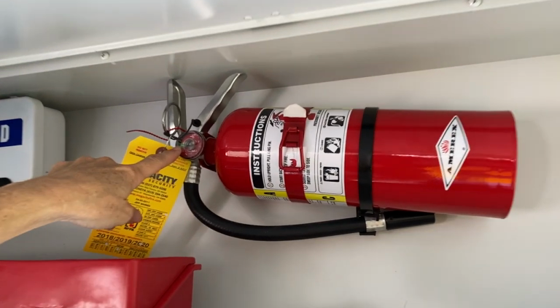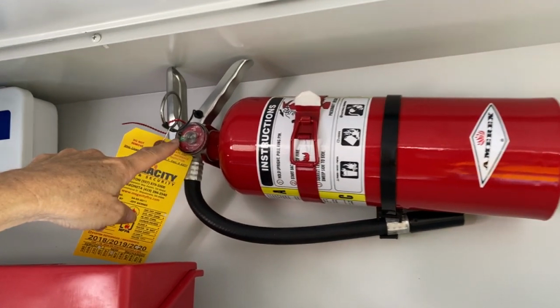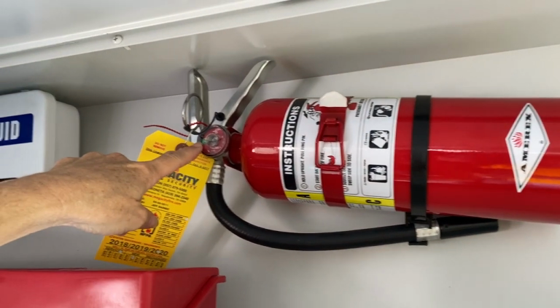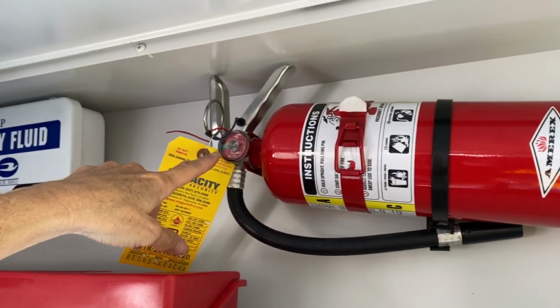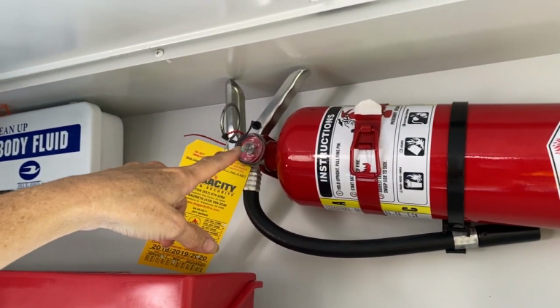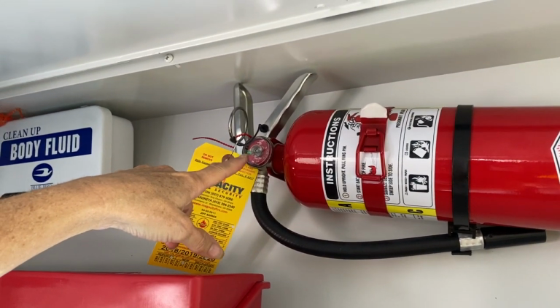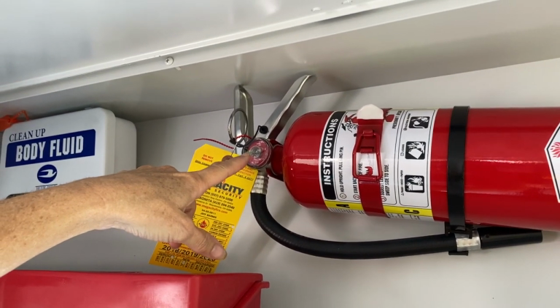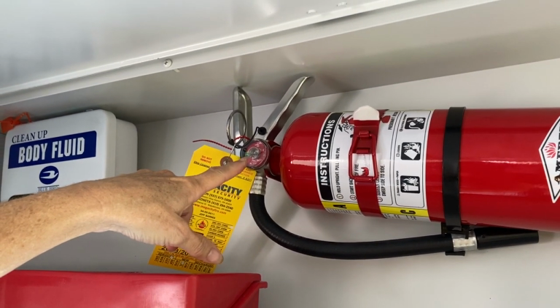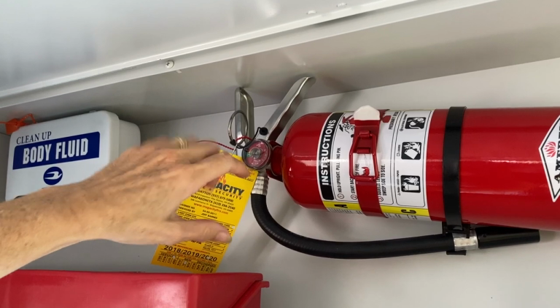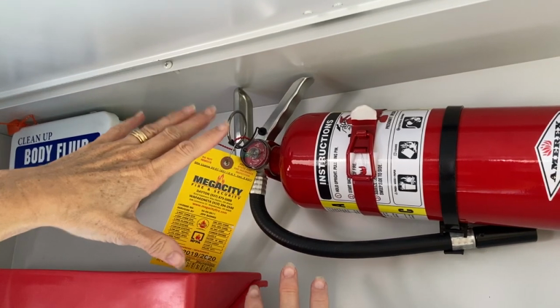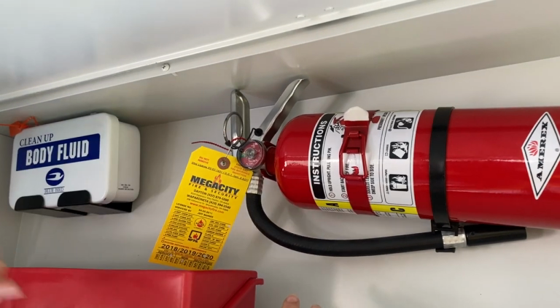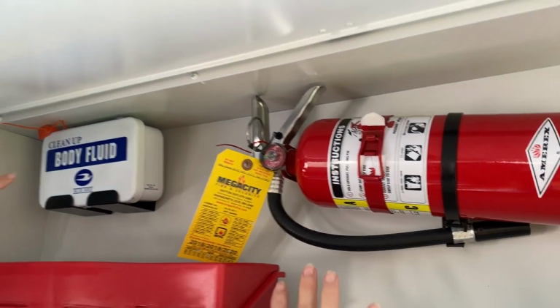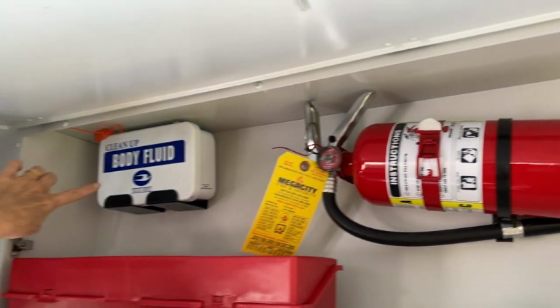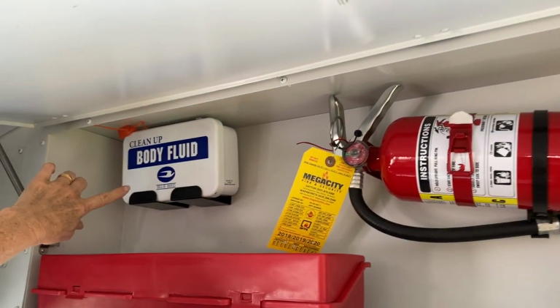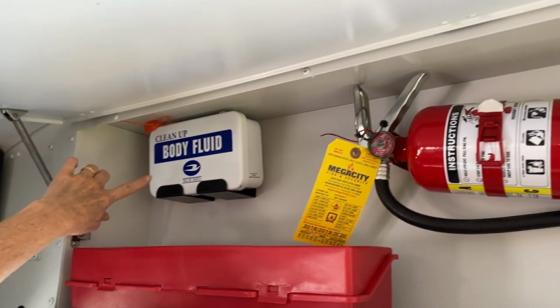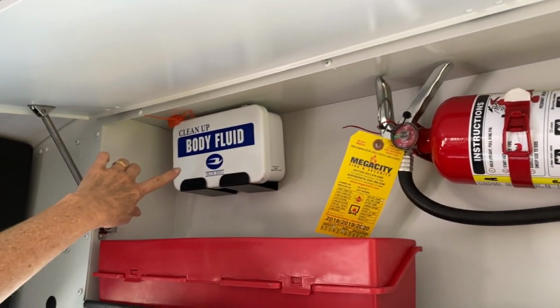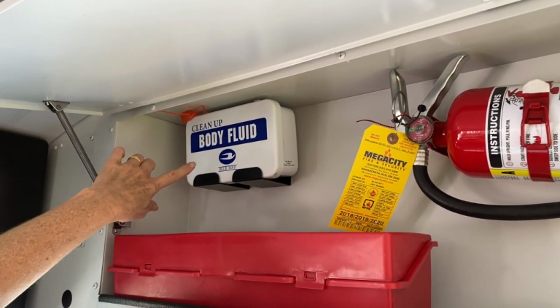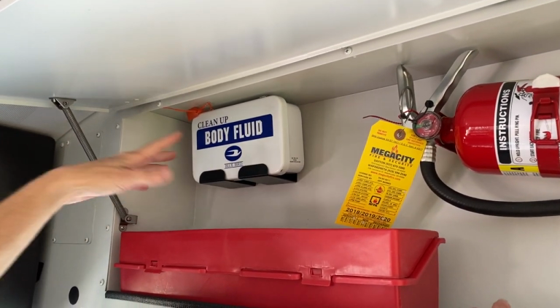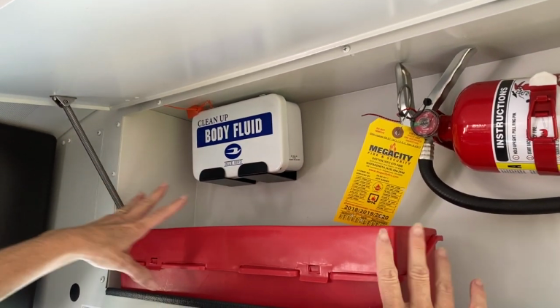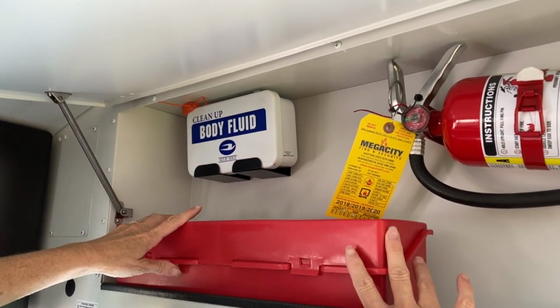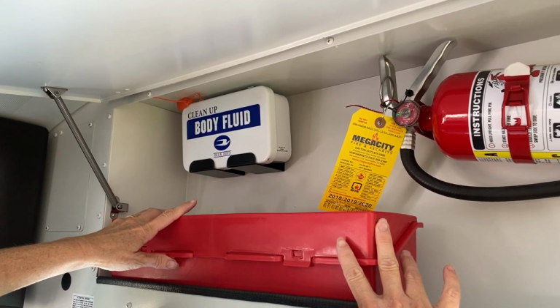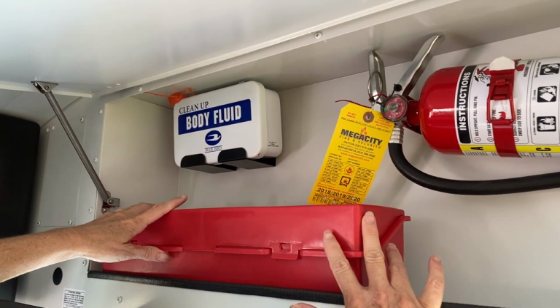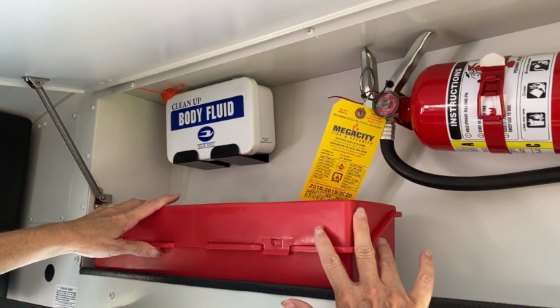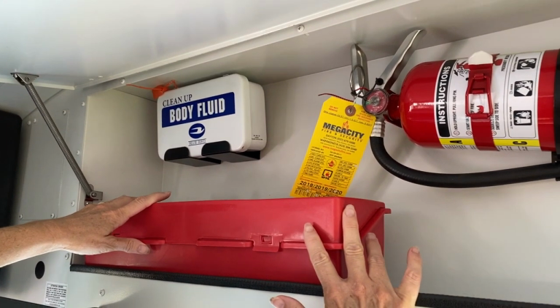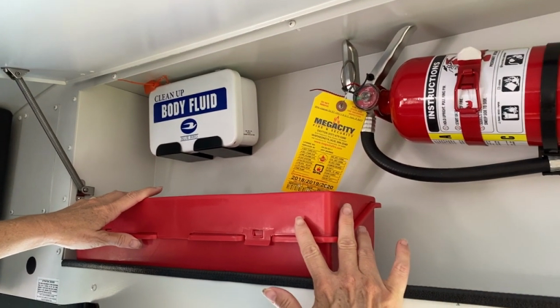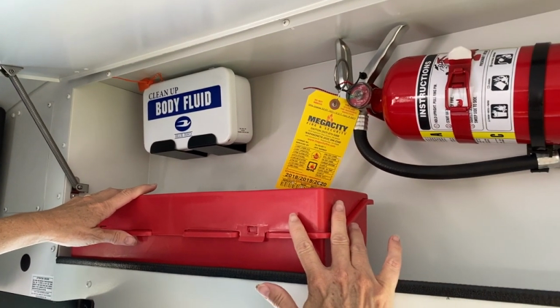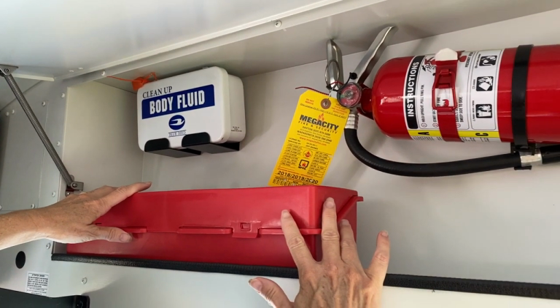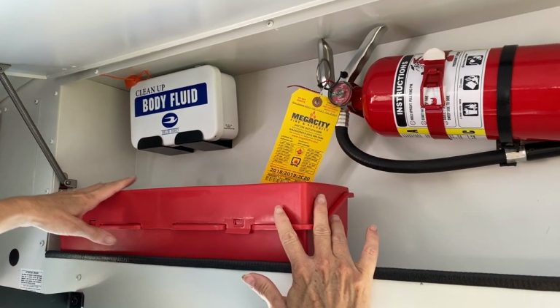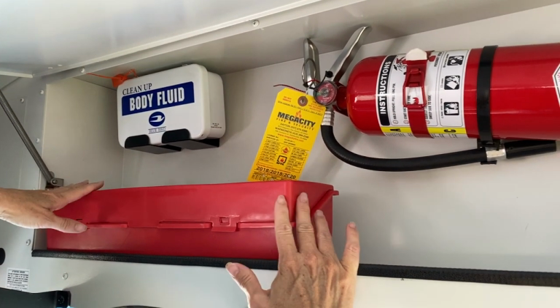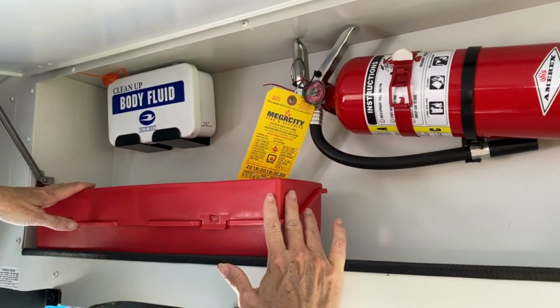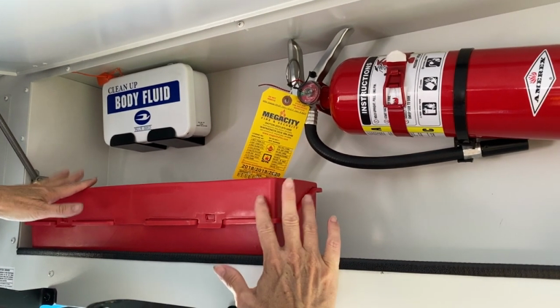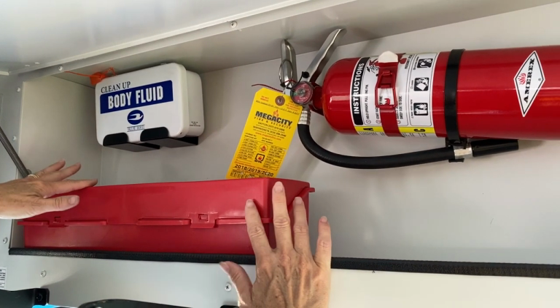If it's any other color, the red, you'd have to have it serviced. We have our body fluid cleanup kit that is fully stocked. We have our three triangles and six emergency fusees, 30 minutes each, all in here.